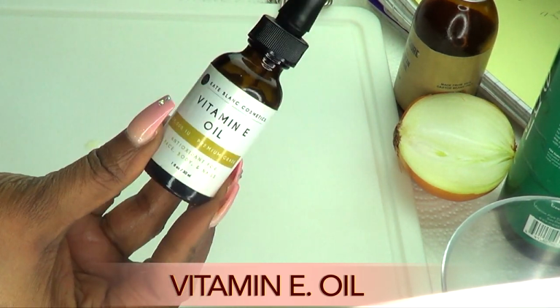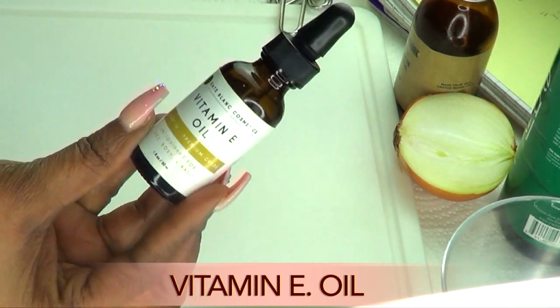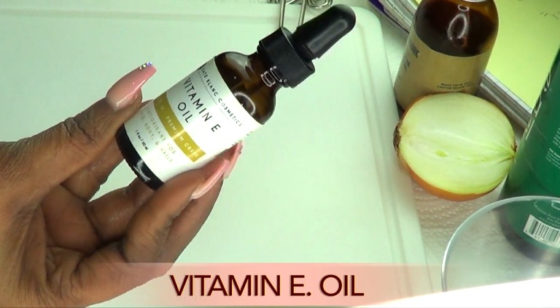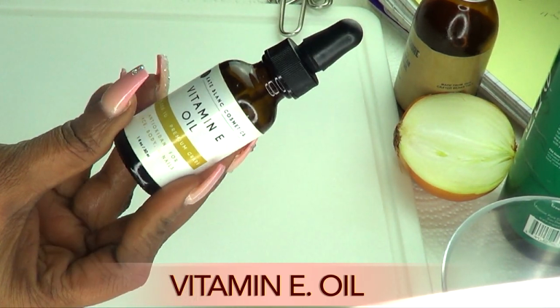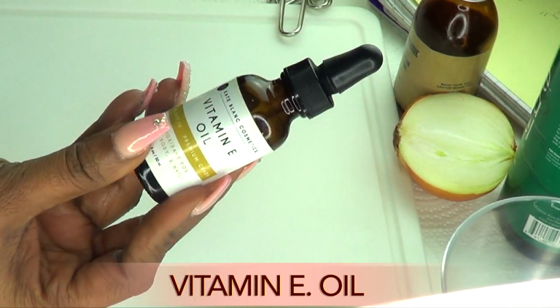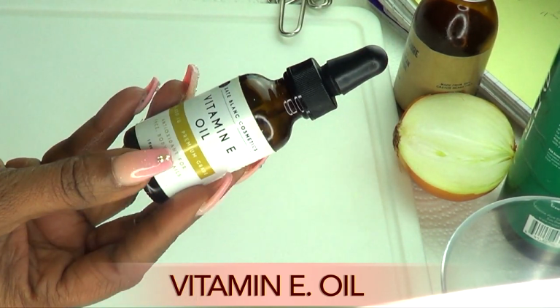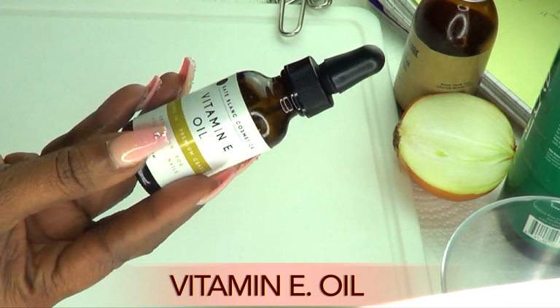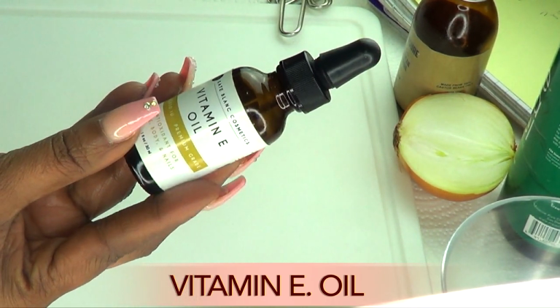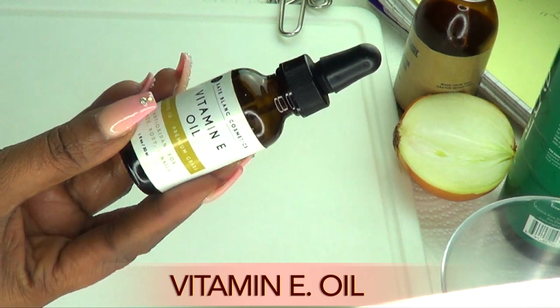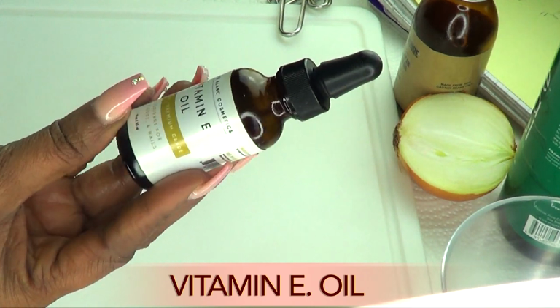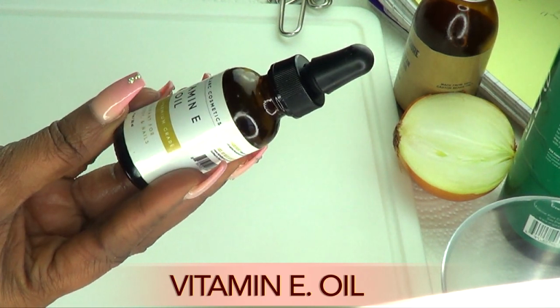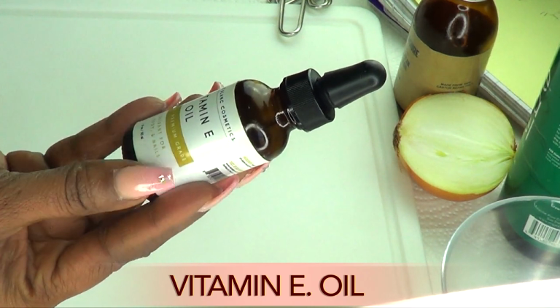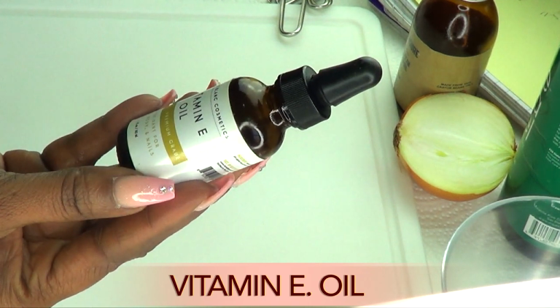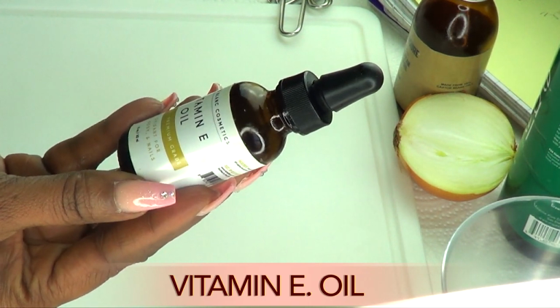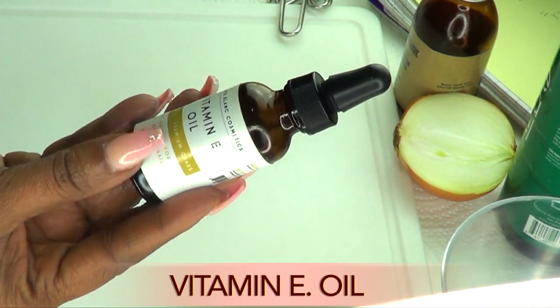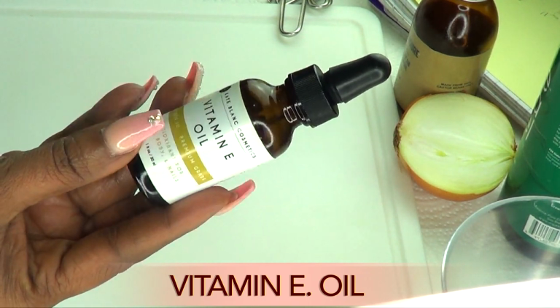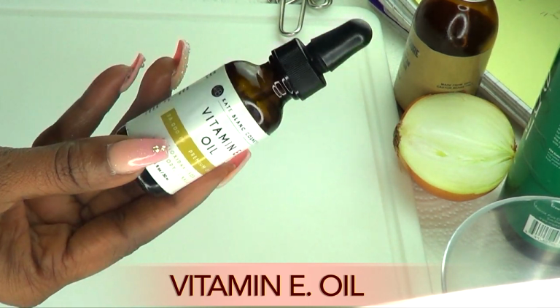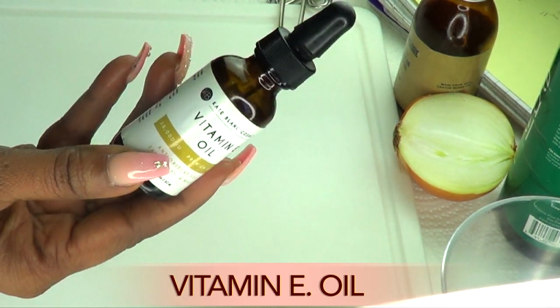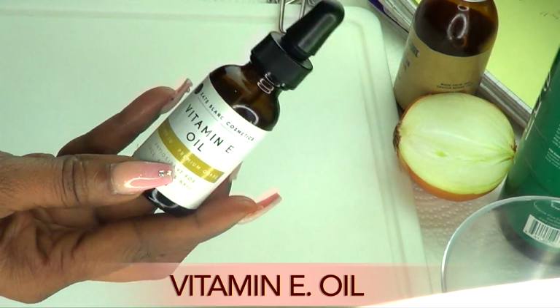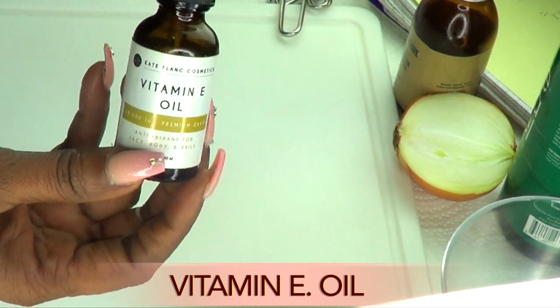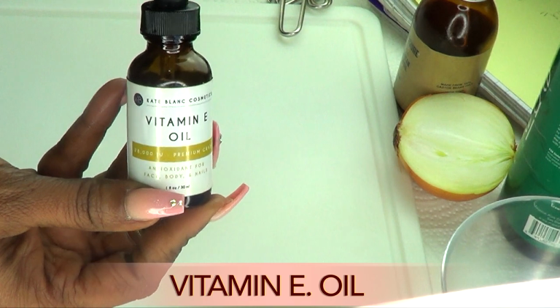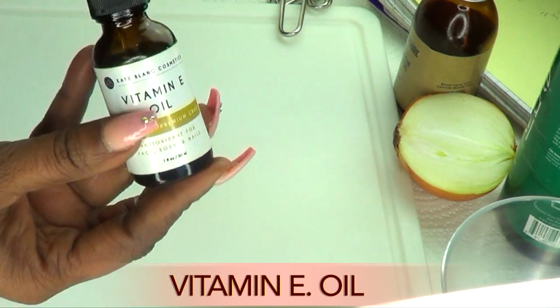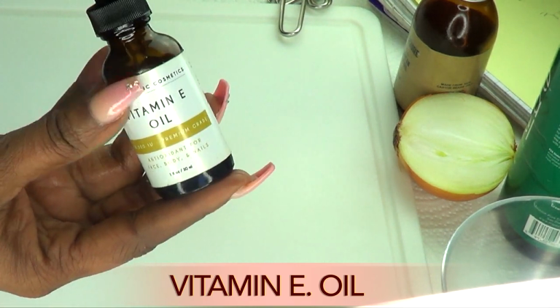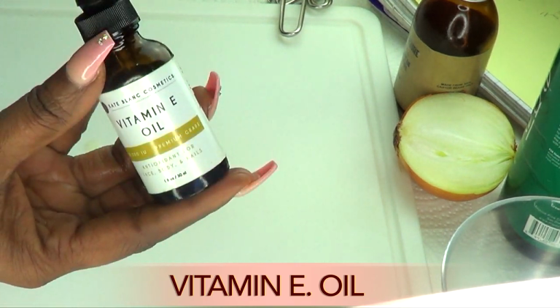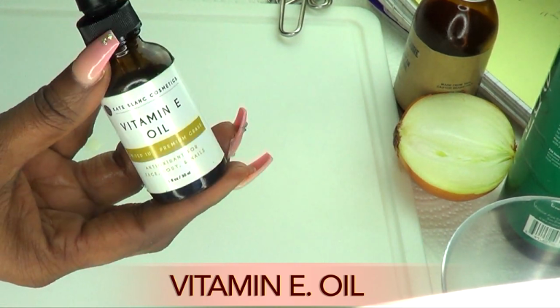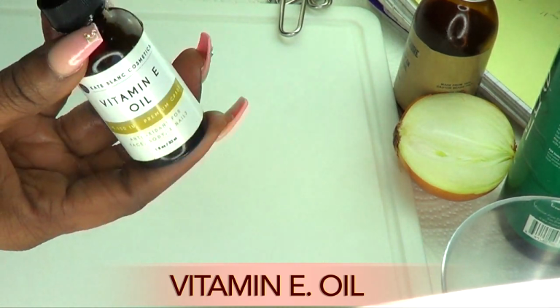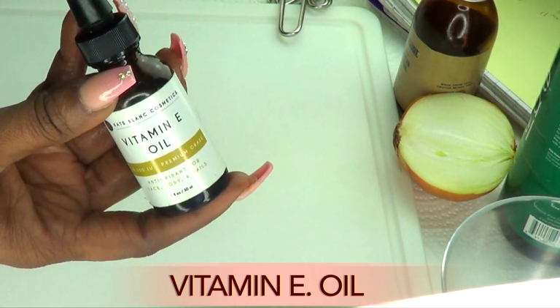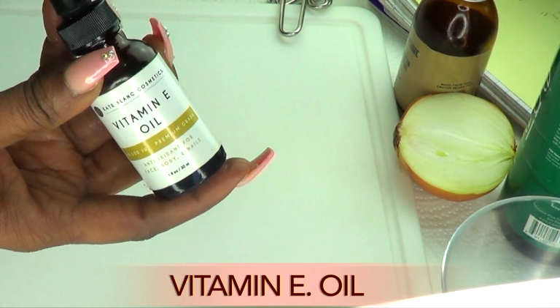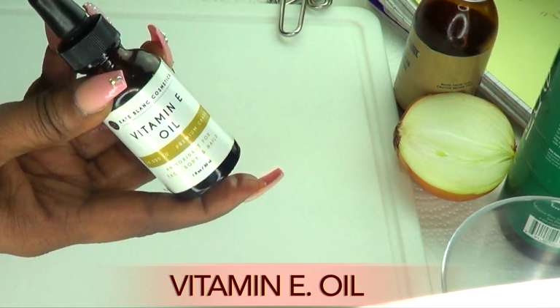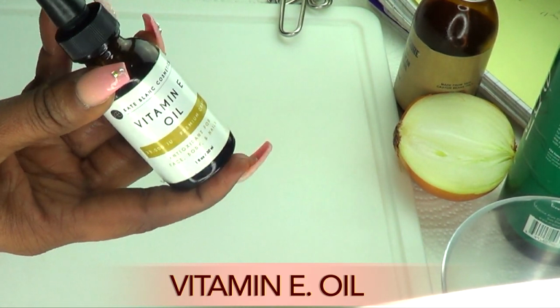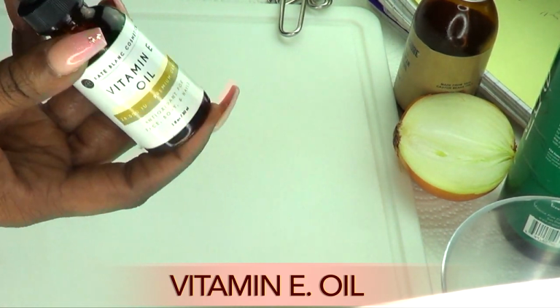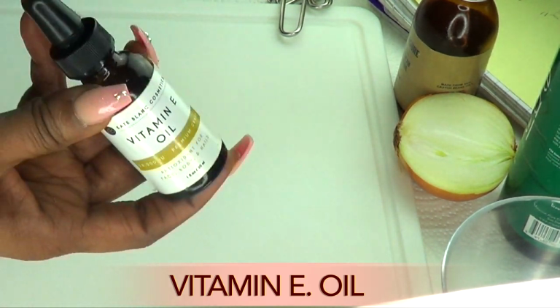Our final ingredient is vitamin E oil. If you do not have vitamin E oil, you can use a little bit of olive oil in this recipe. Vitamin E oil is going to help grow your hair stronger and will nourish the hair follicles.